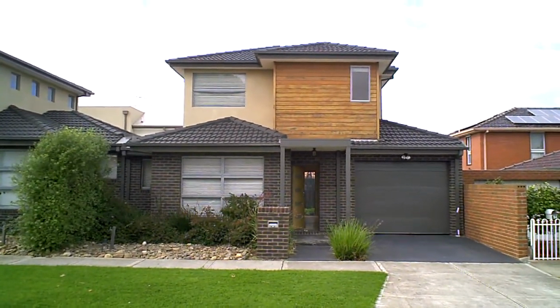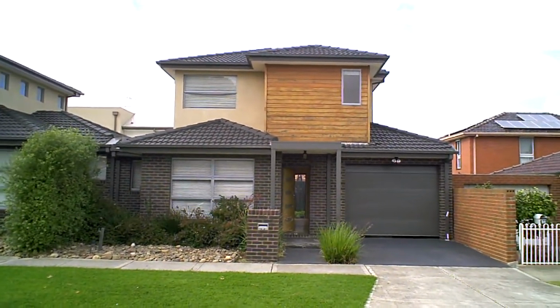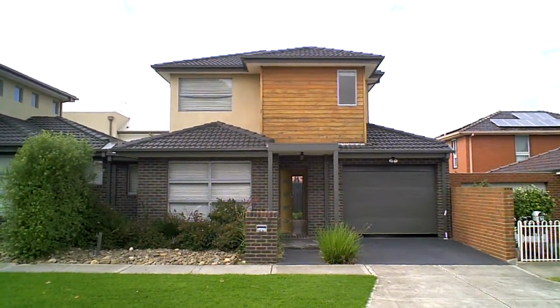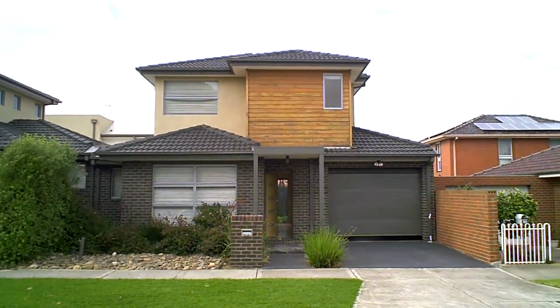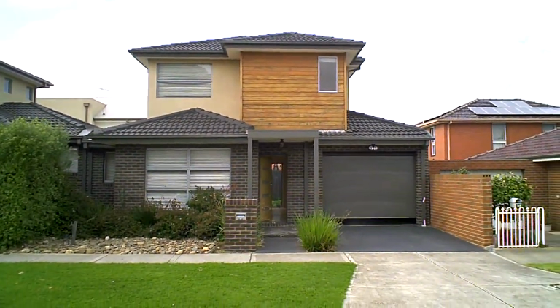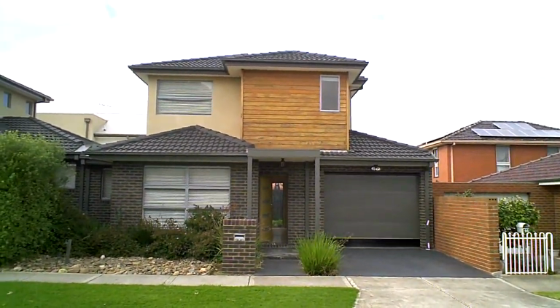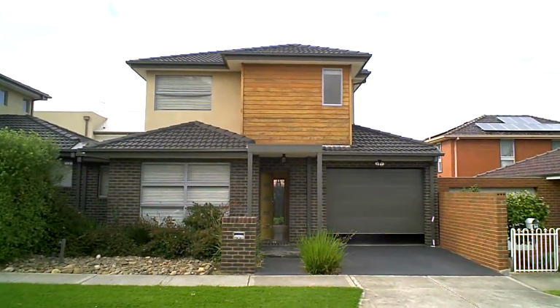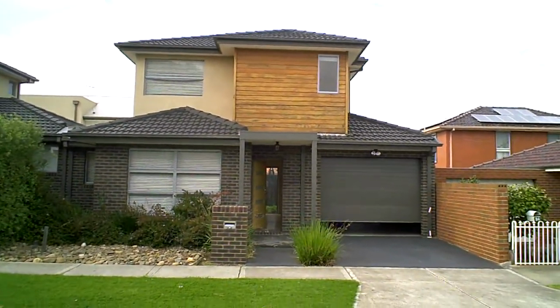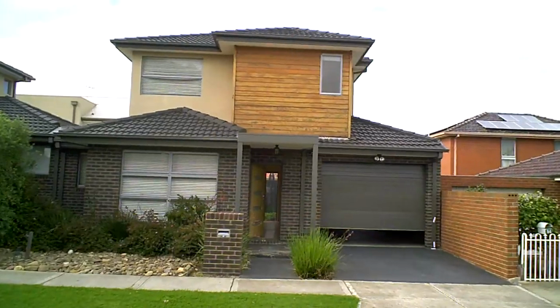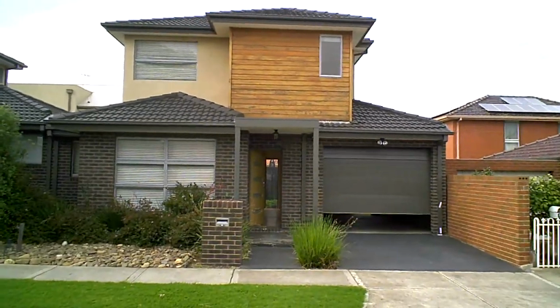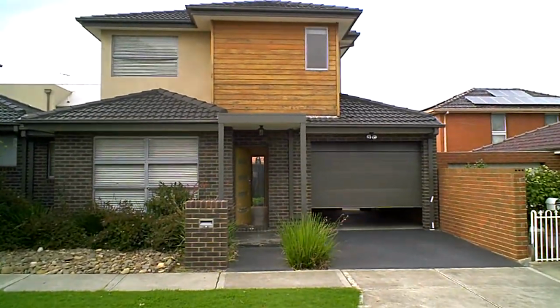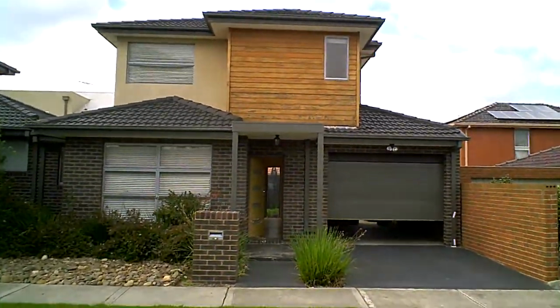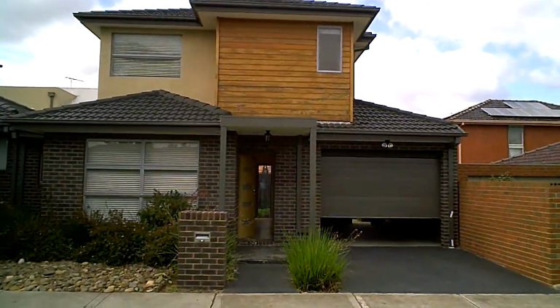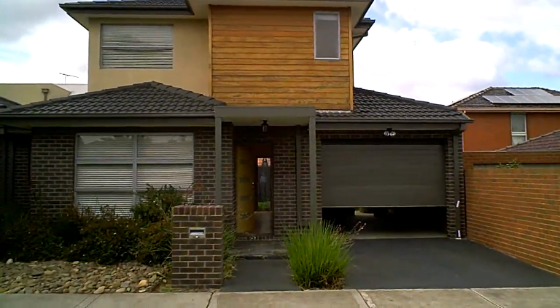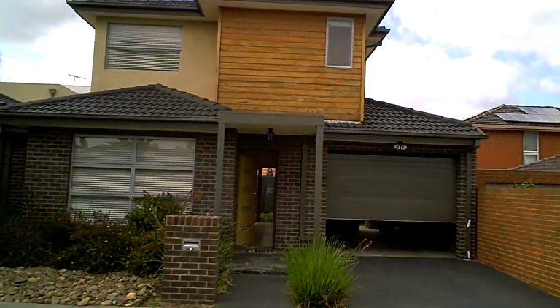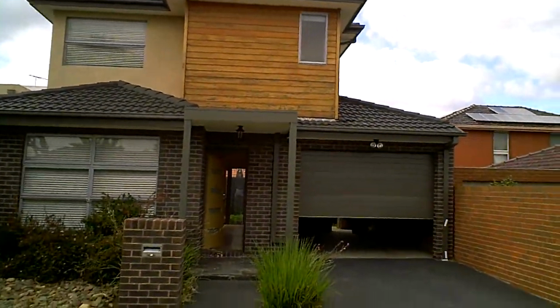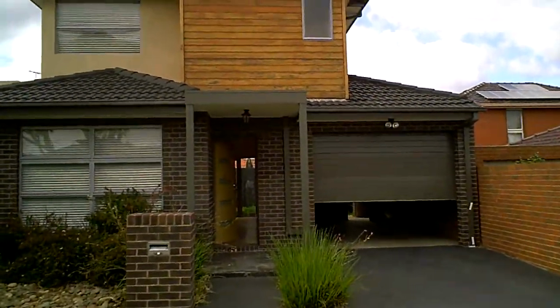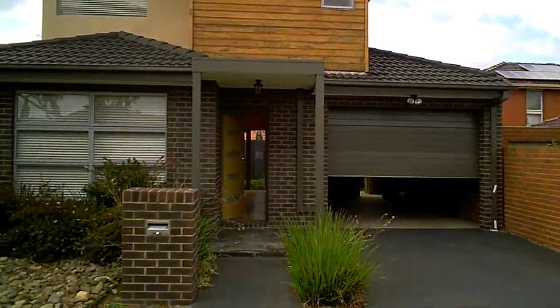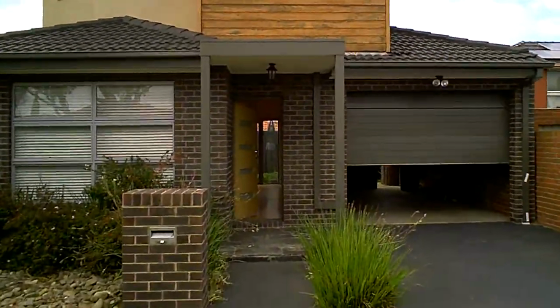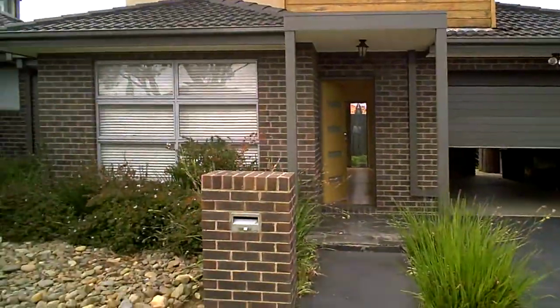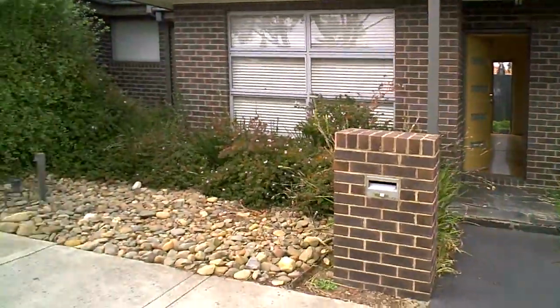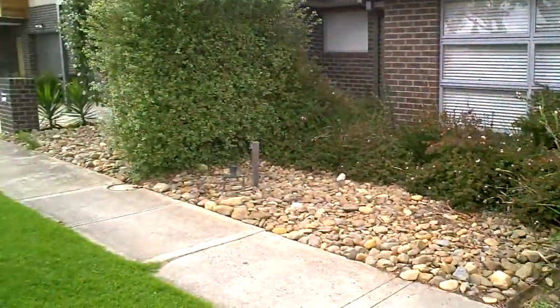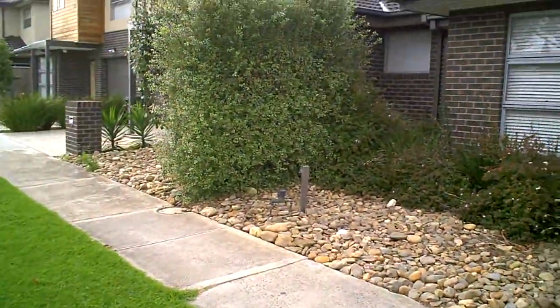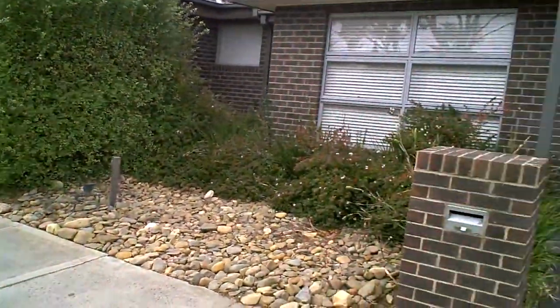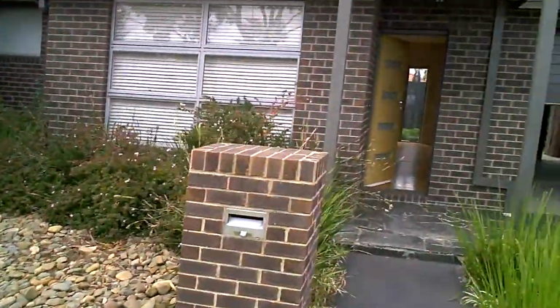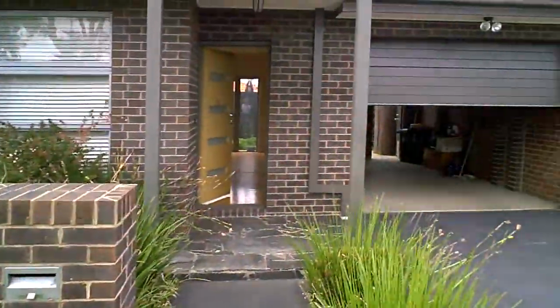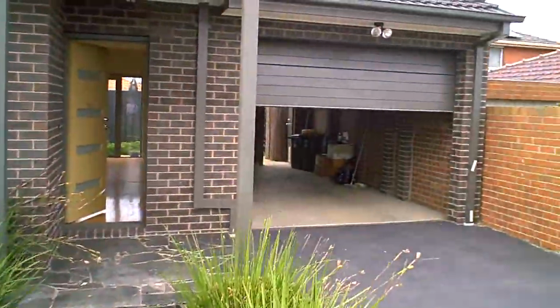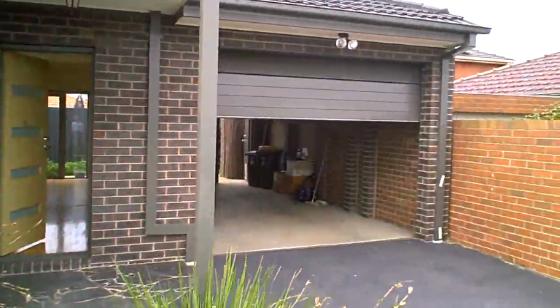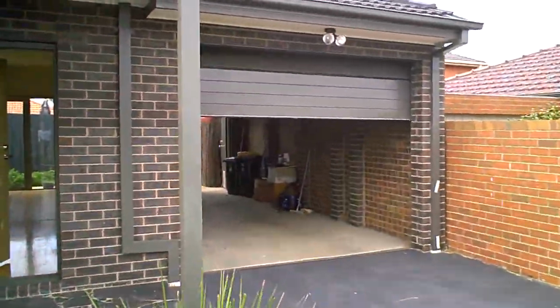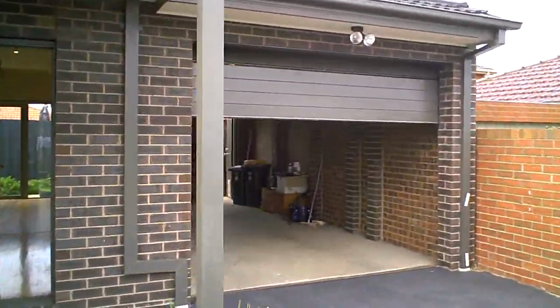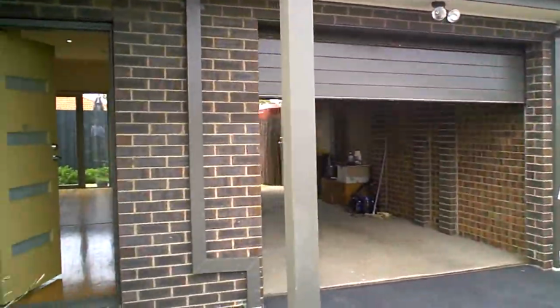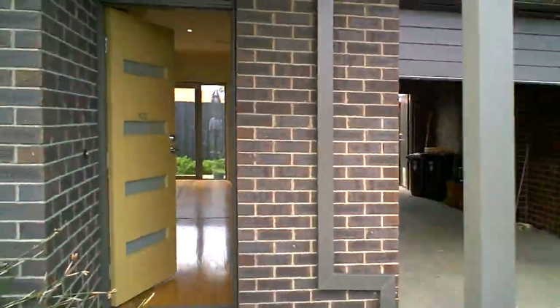Let's do a quick tour of 102 Chapman Avenue, Glenroy — just a couple of hundred meters from the shopping centre and railway station at Glenroy. We're walking up the front, nicely landscaped and low maintenance. You can see the garage door going up; it has remote access.